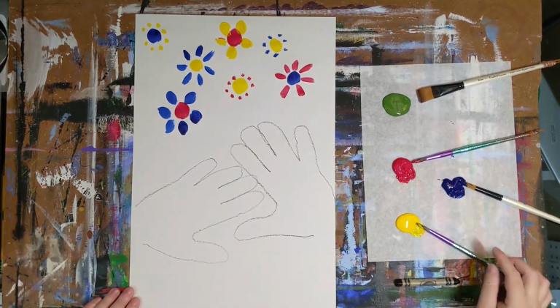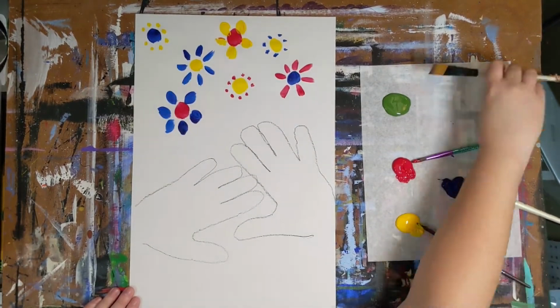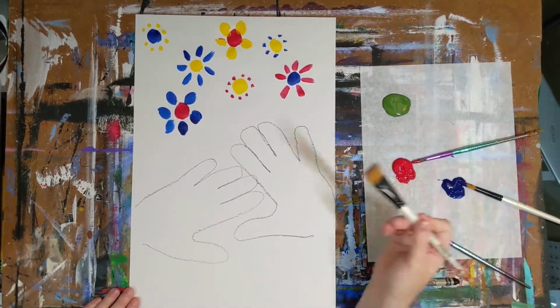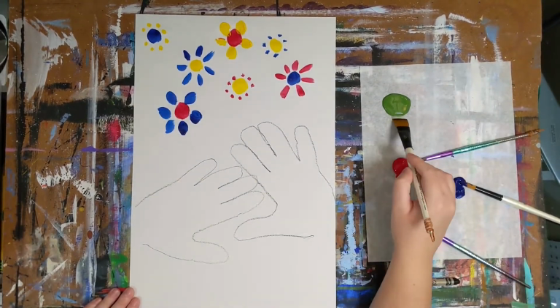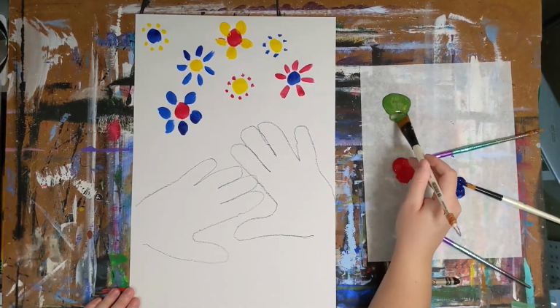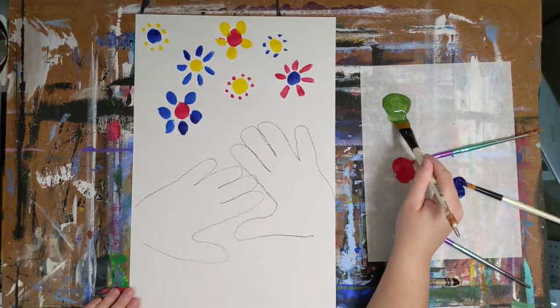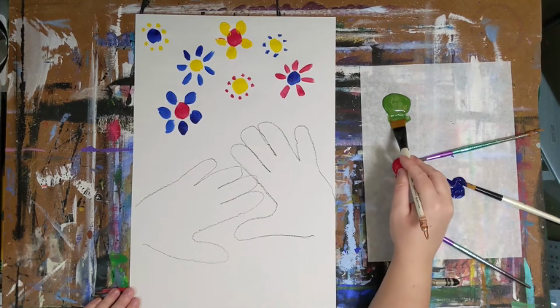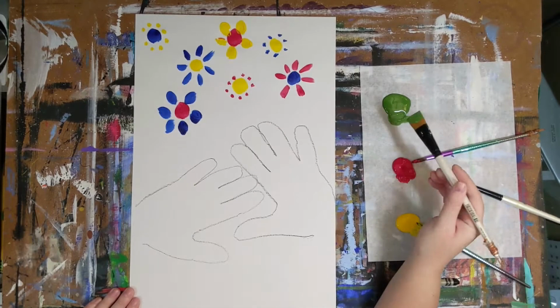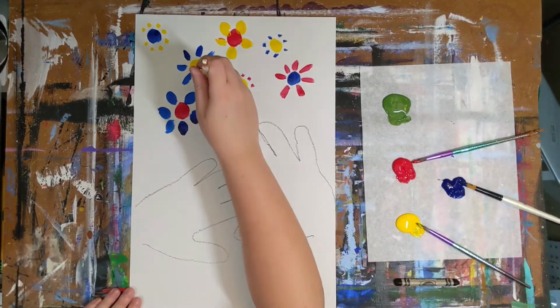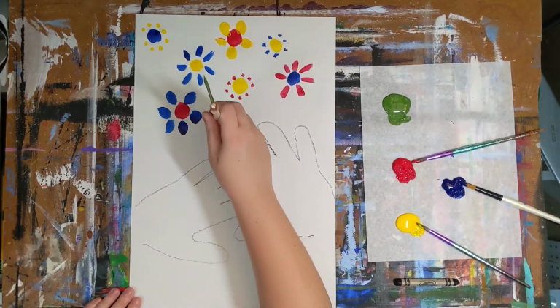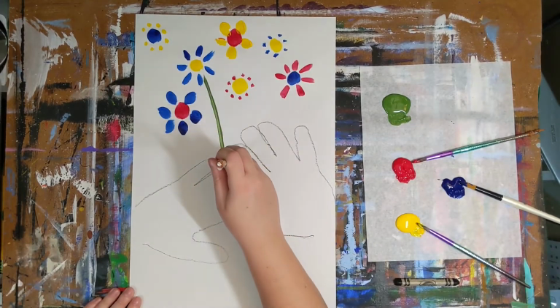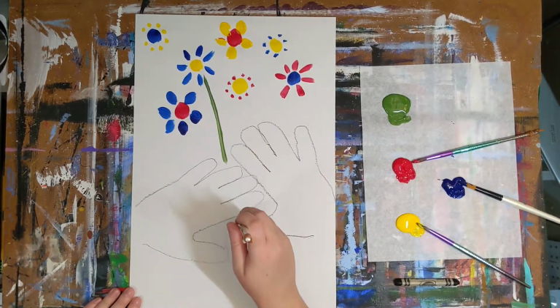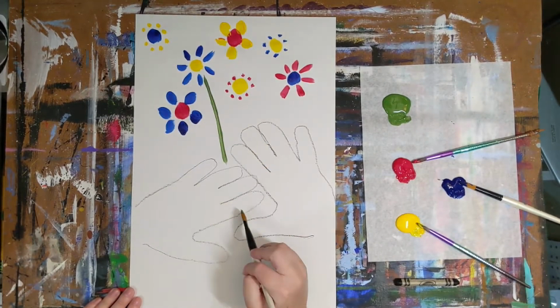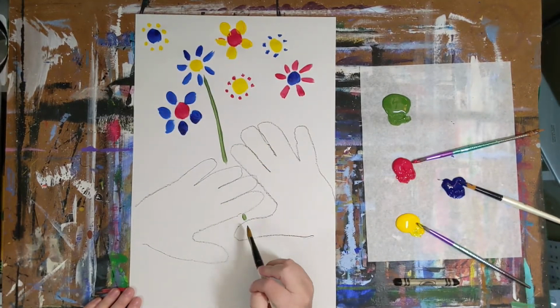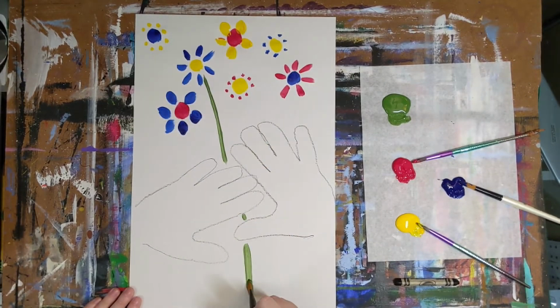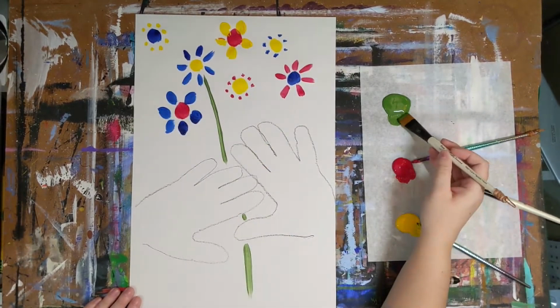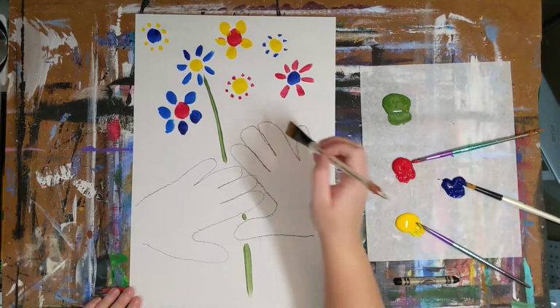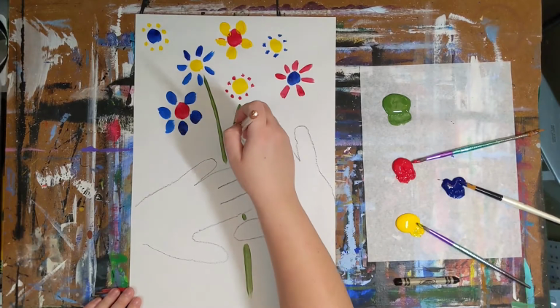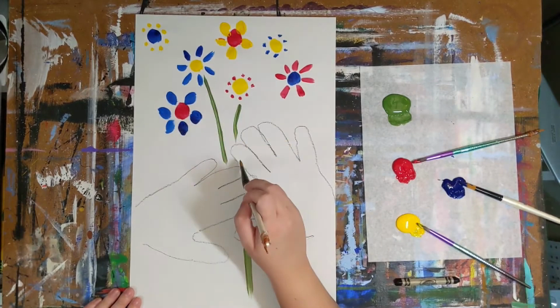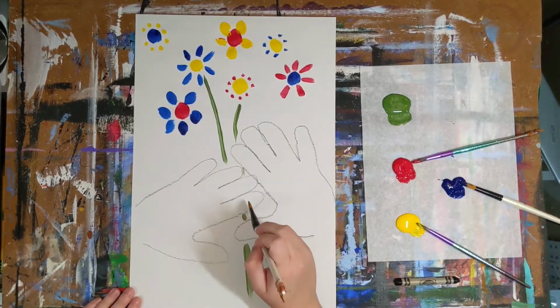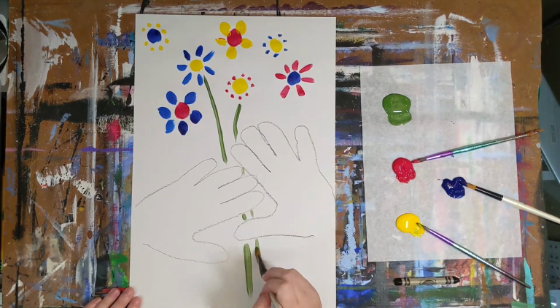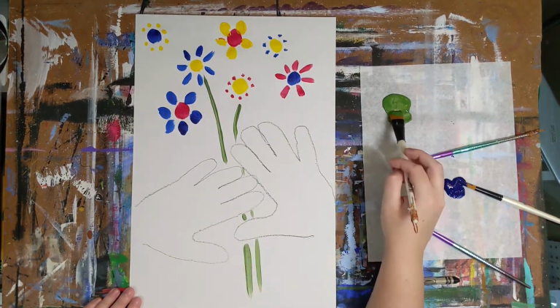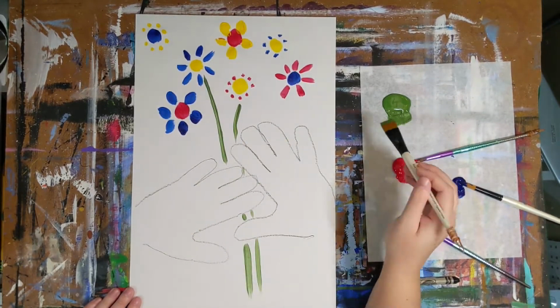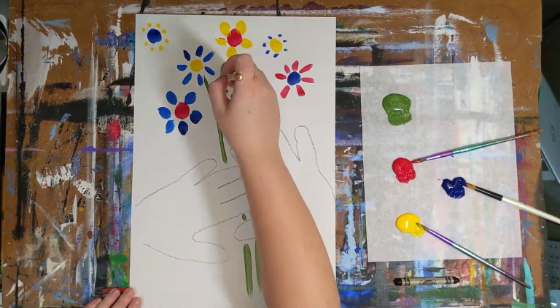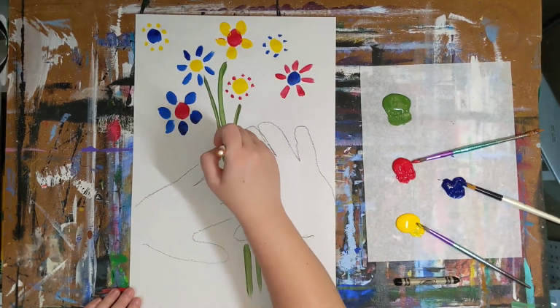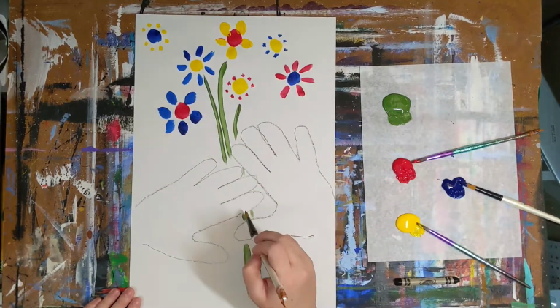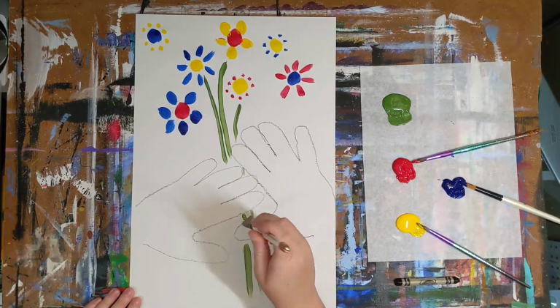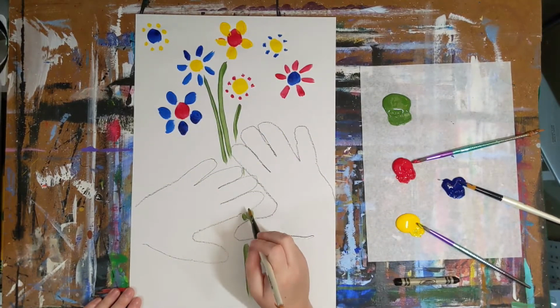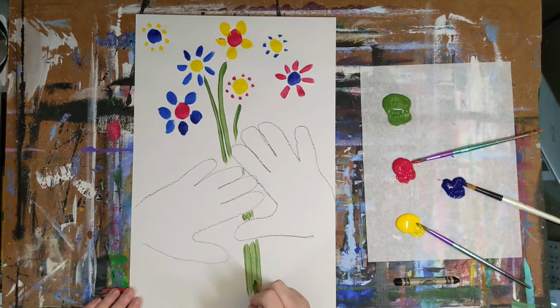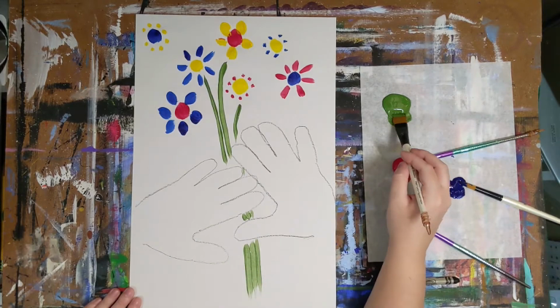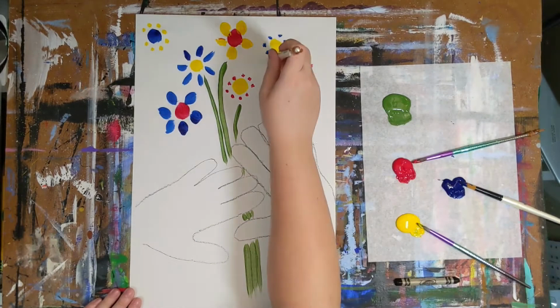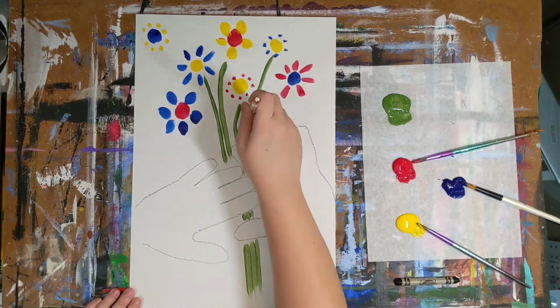Now we have many unique flowers. Now we get to use the green paint to make our stems. Paint your stems to meet through the hands, but make sure you do not paint on top of the hands so that it will look like your hands are holding the flowers.